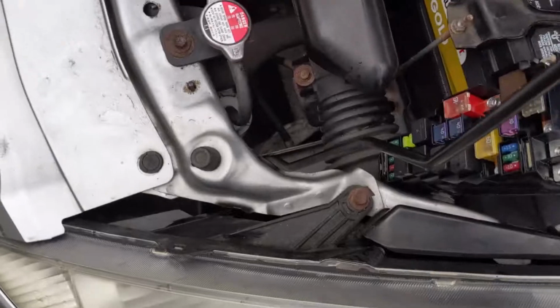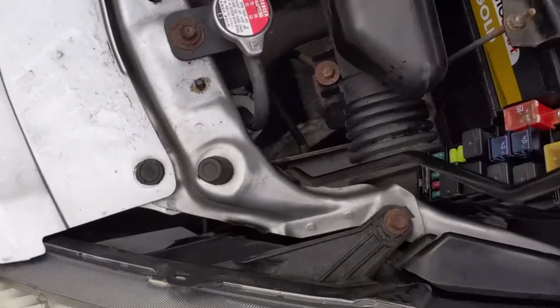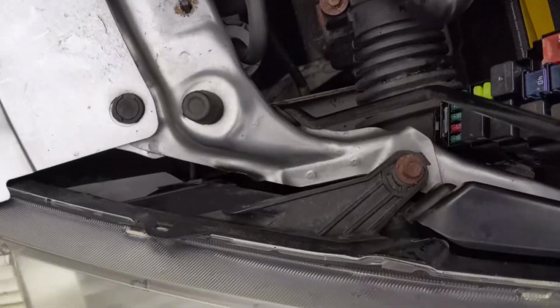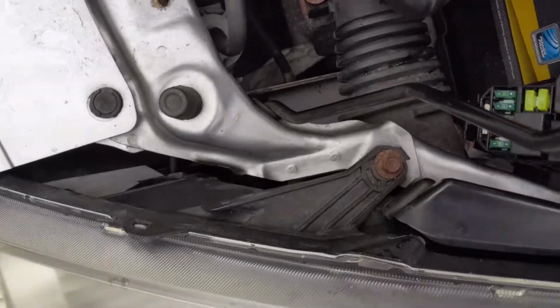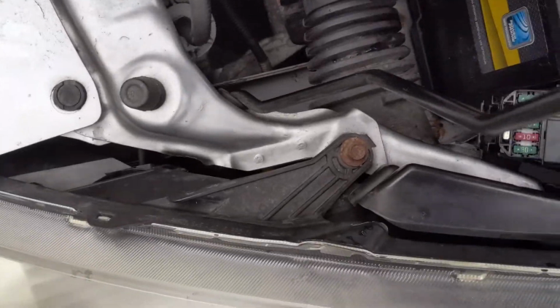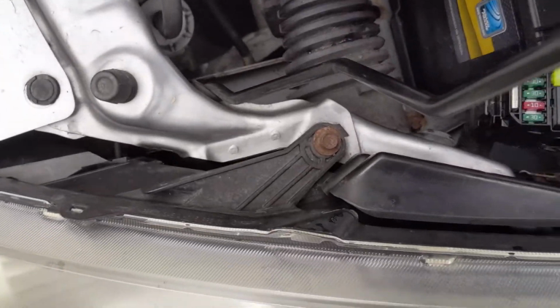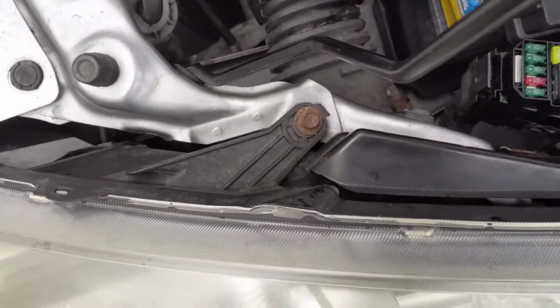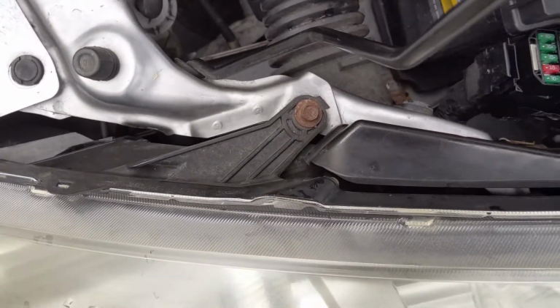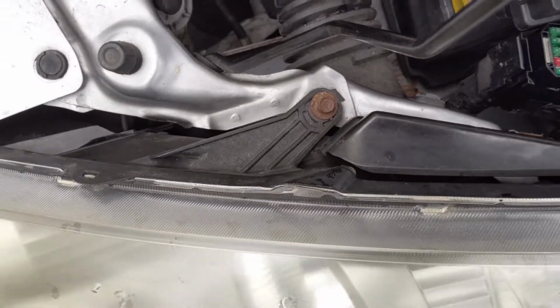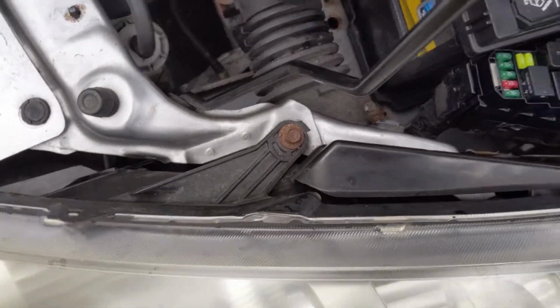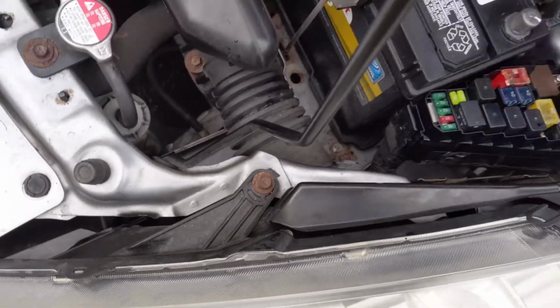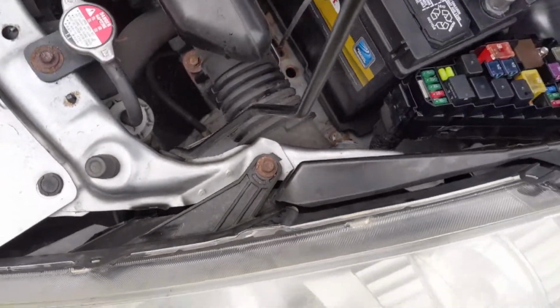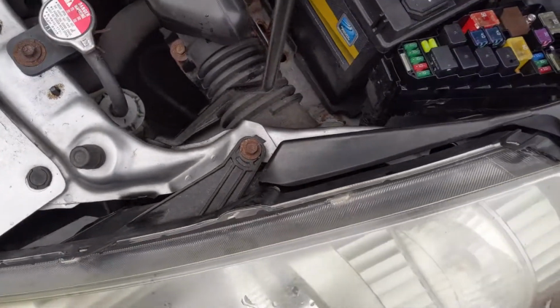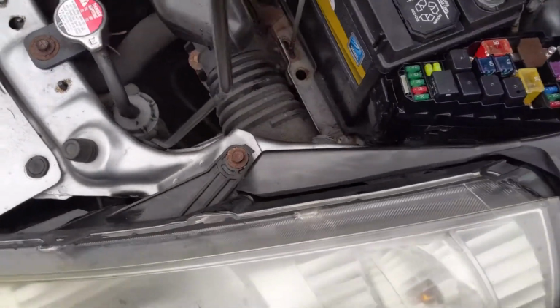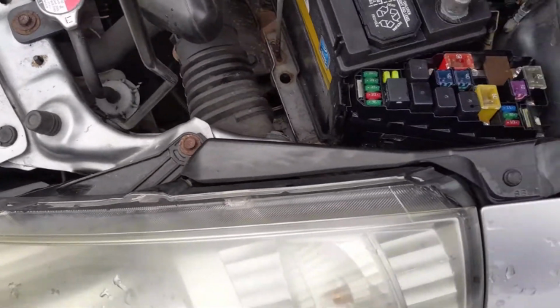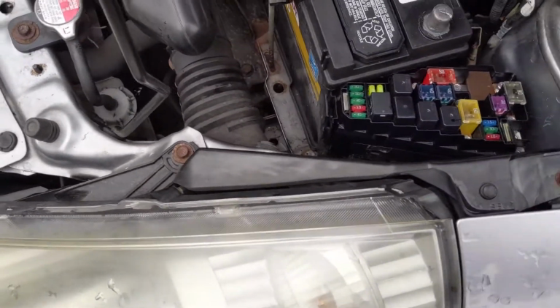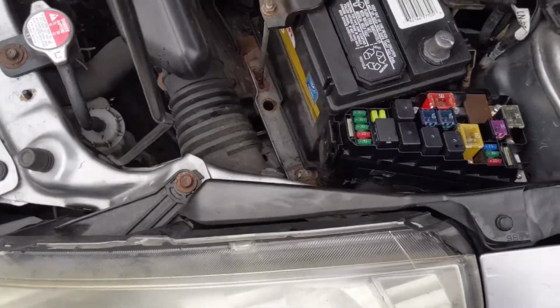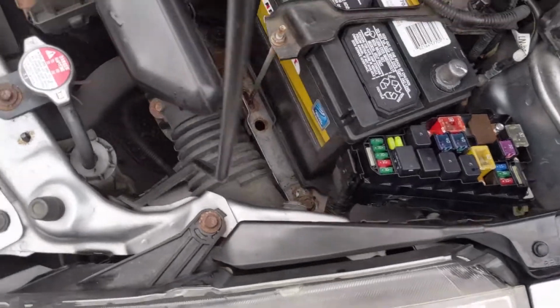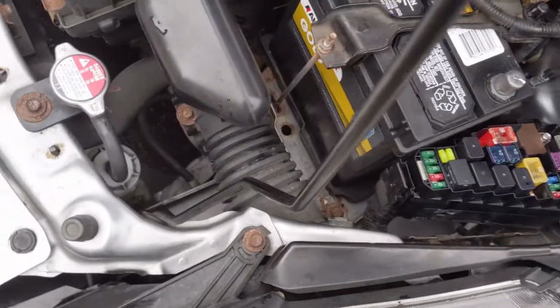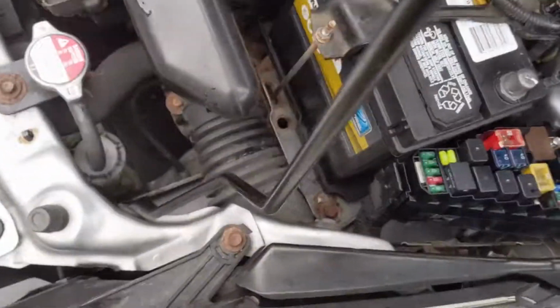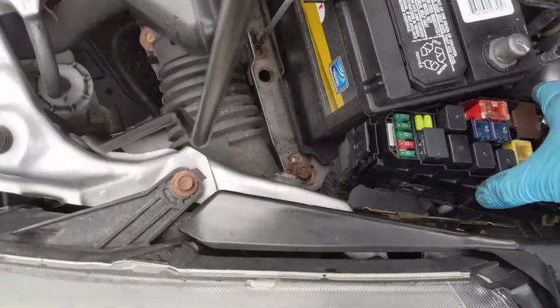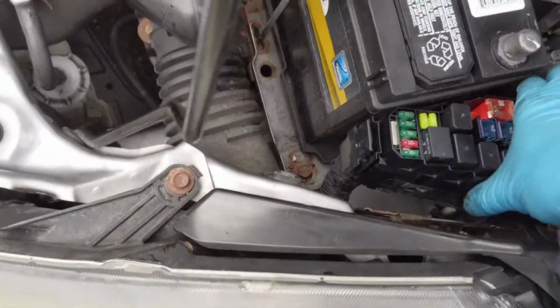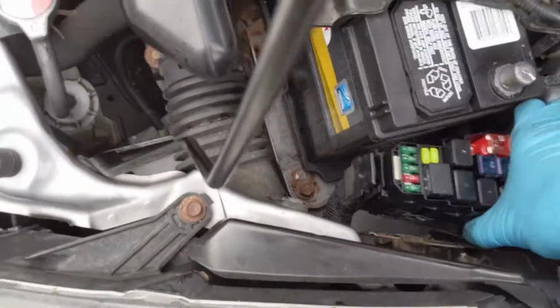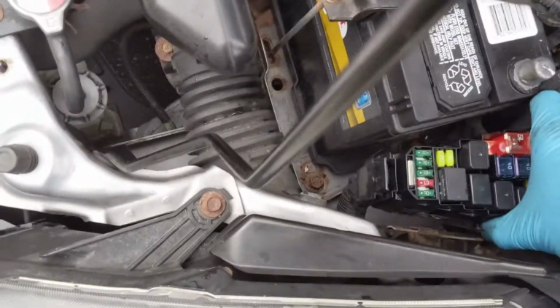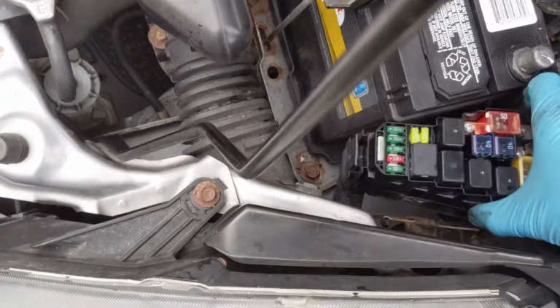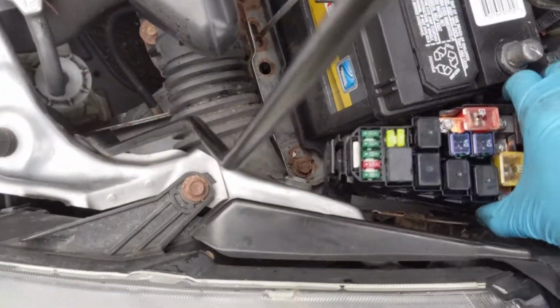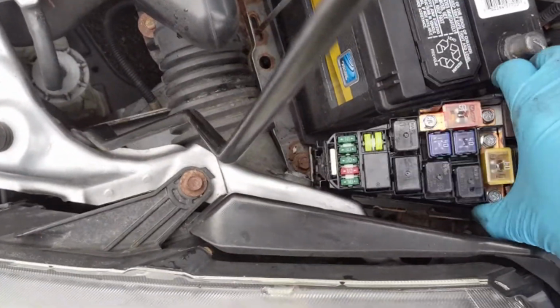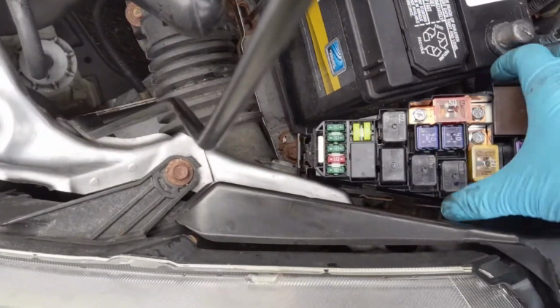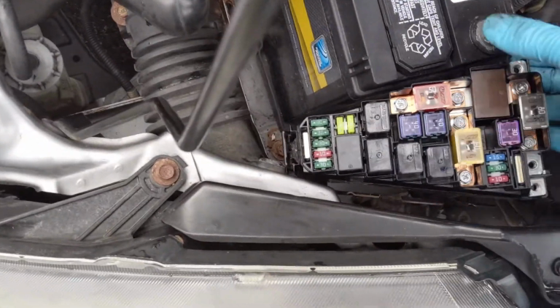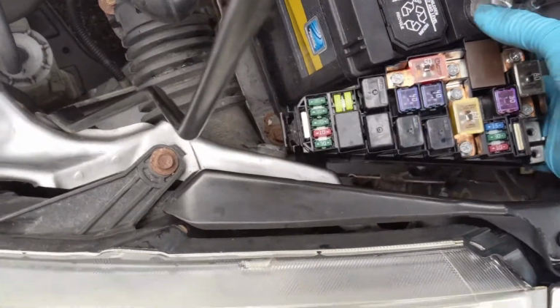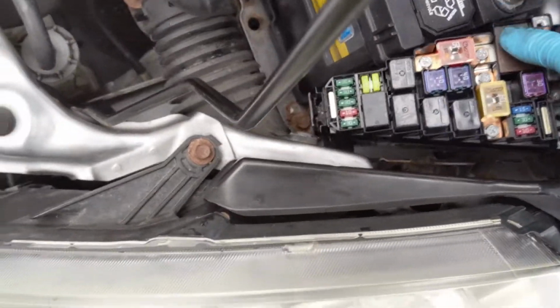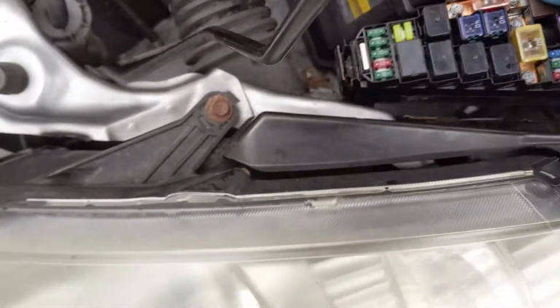Here's just a quick video on getting to the ELD in a 2007 Honda Fit. This will also apply to 2008 and will be very similar in the other Honda Fits.